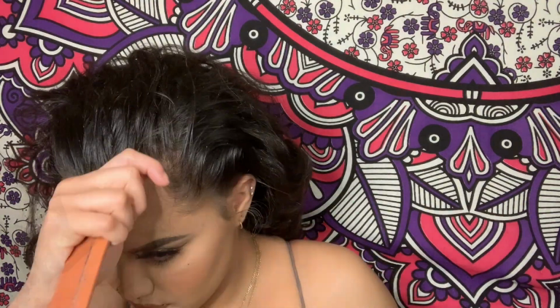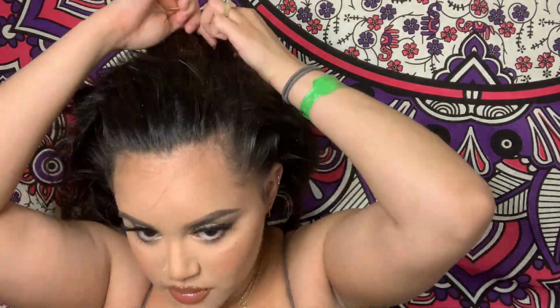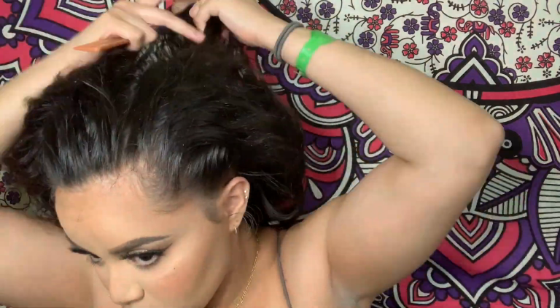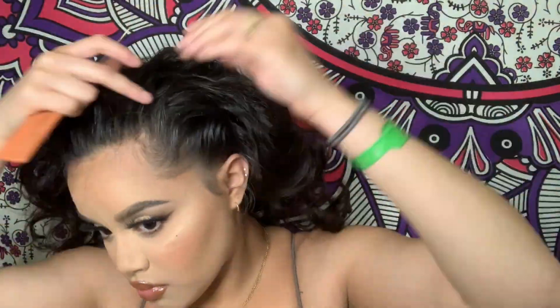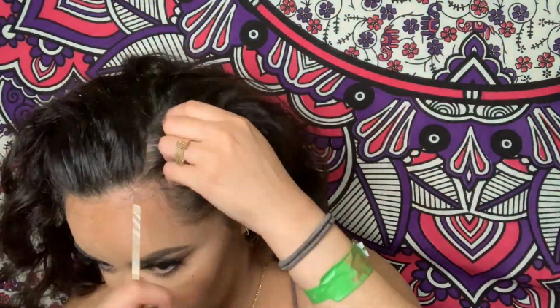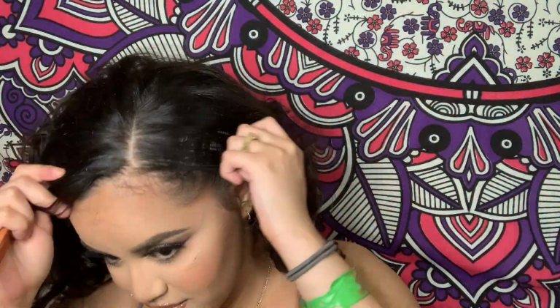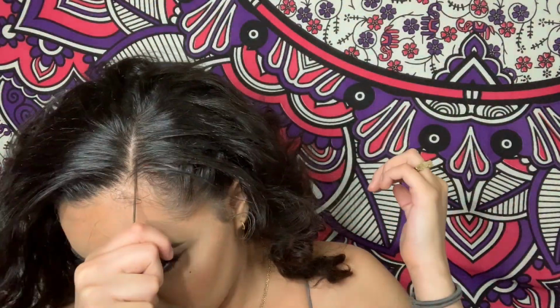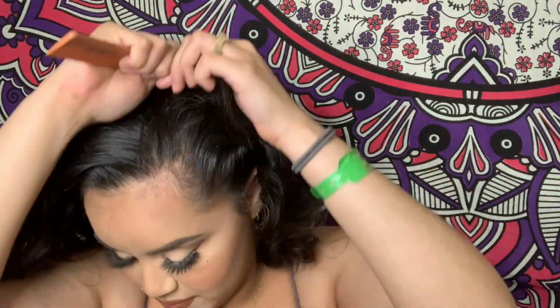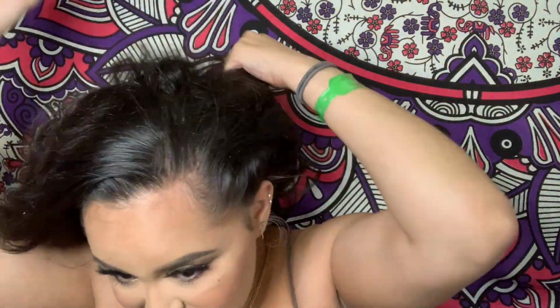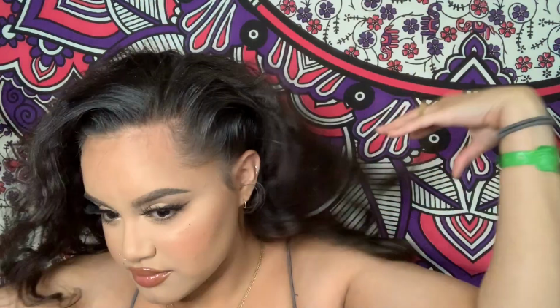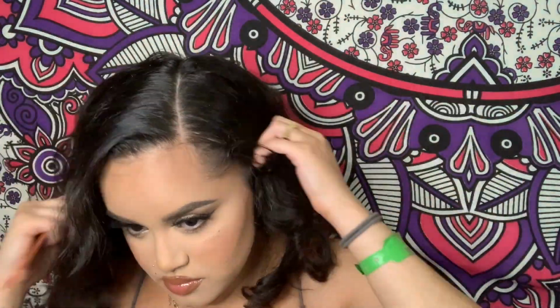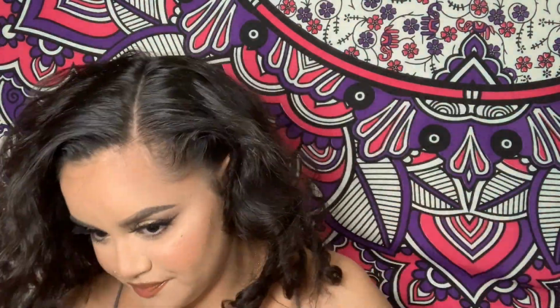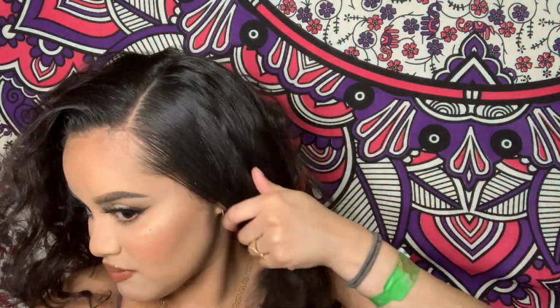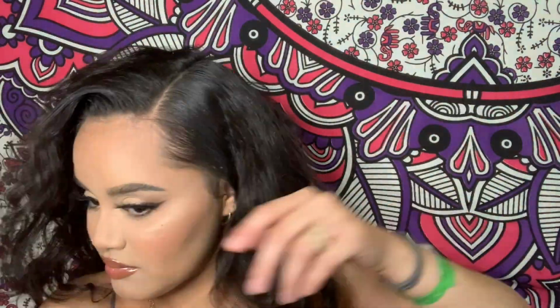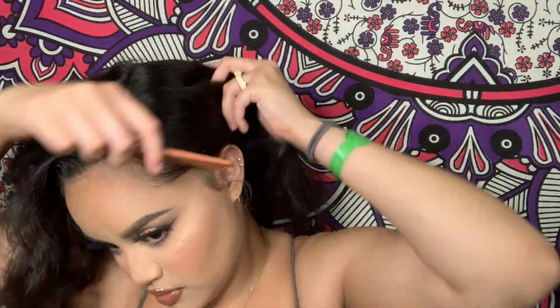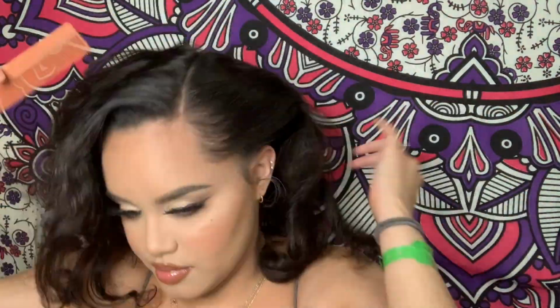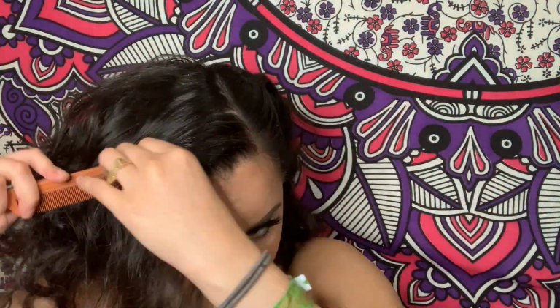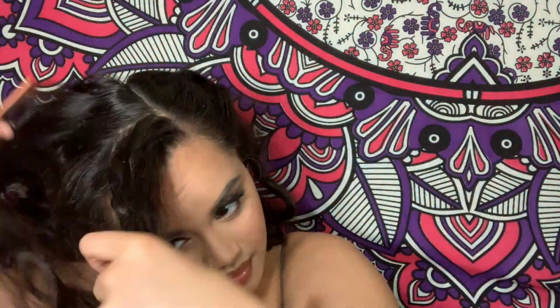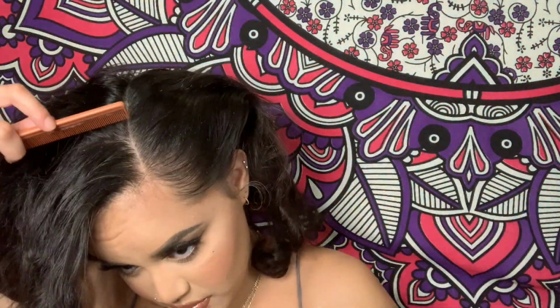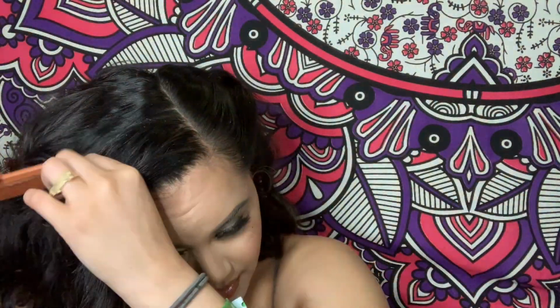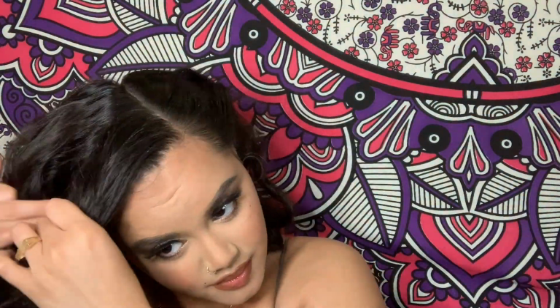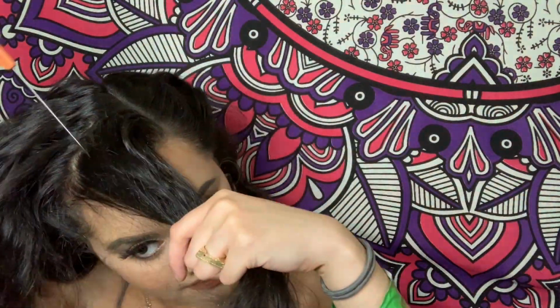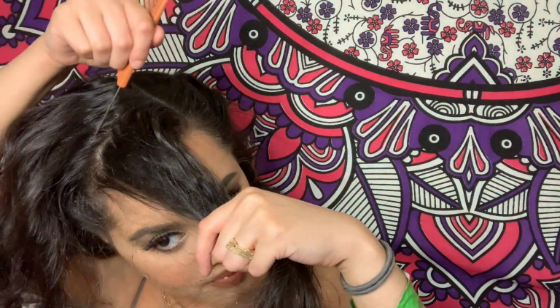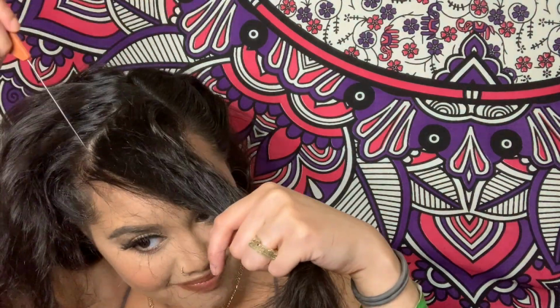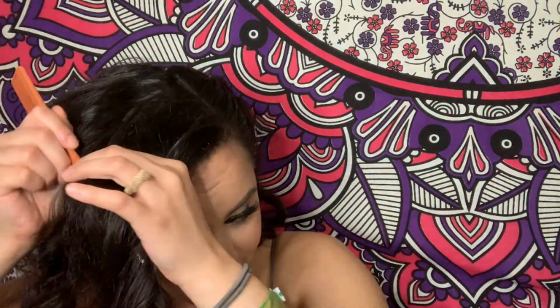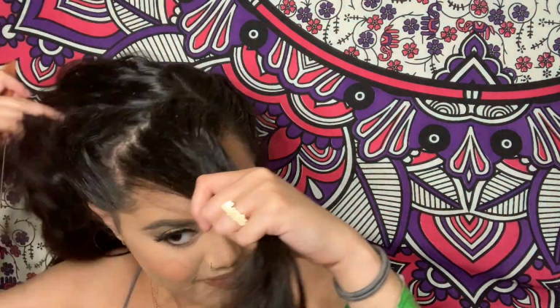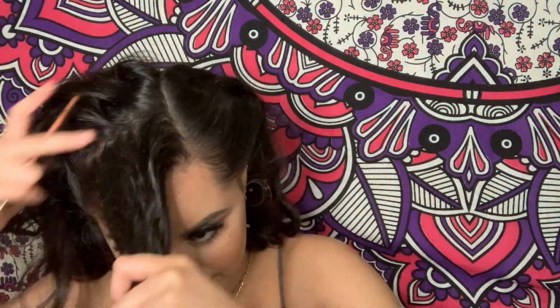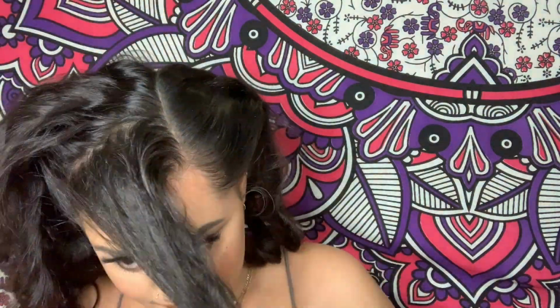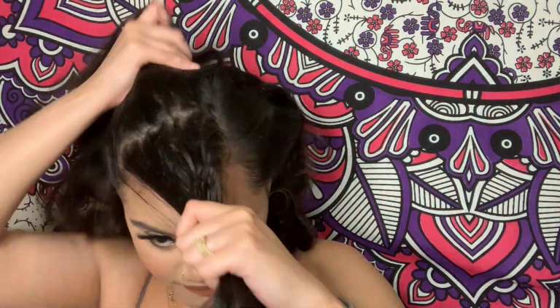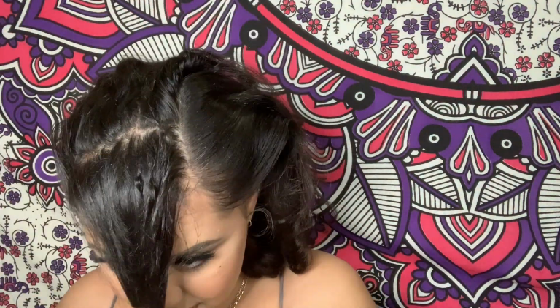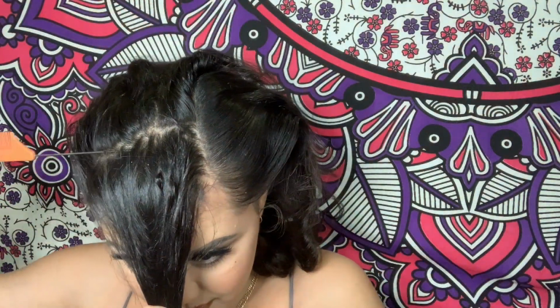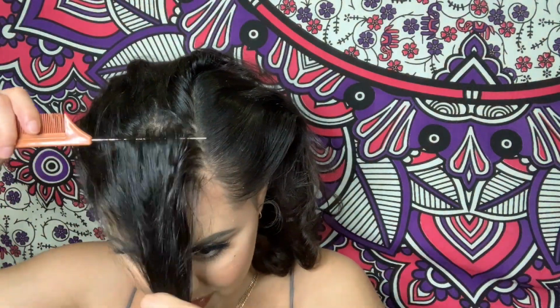Here I am basically parting my hair and seeing where I want the part to be. I'm taking out the bang section to separate what I'm going to put up in the bun and what I'm going to keep out.